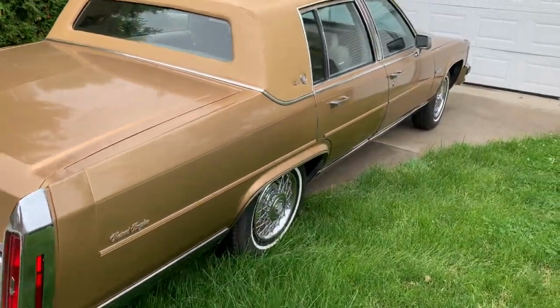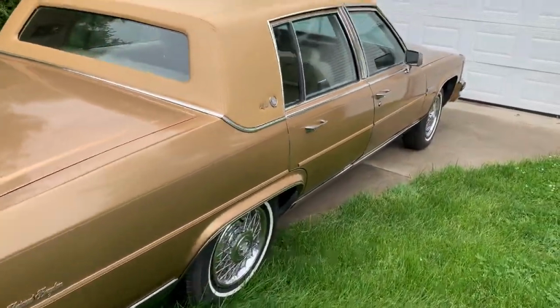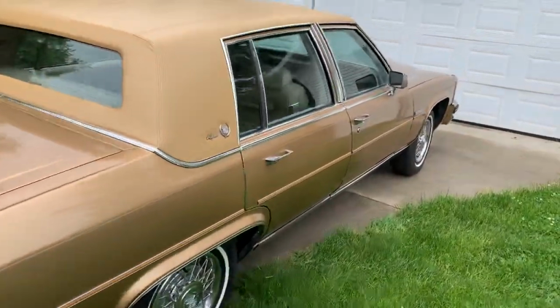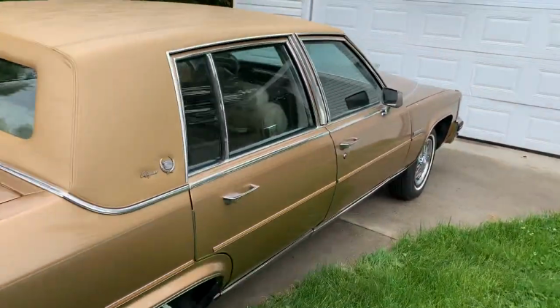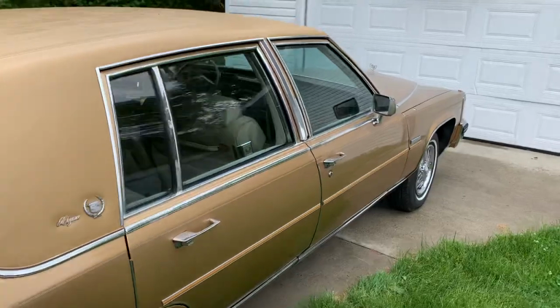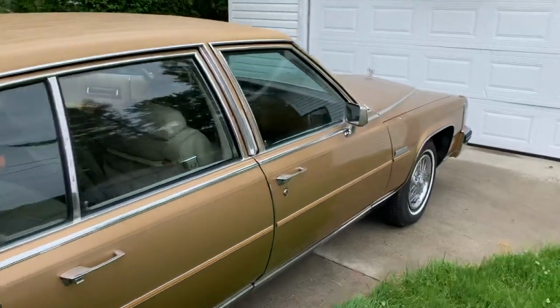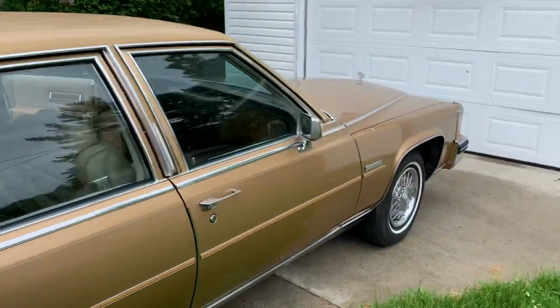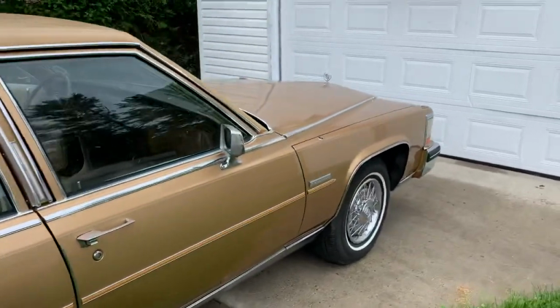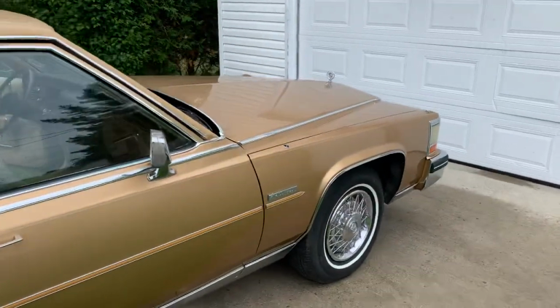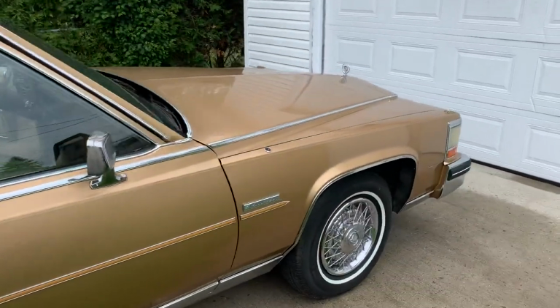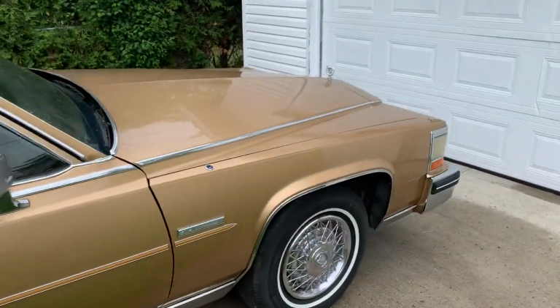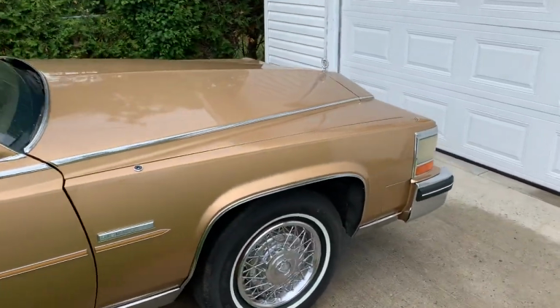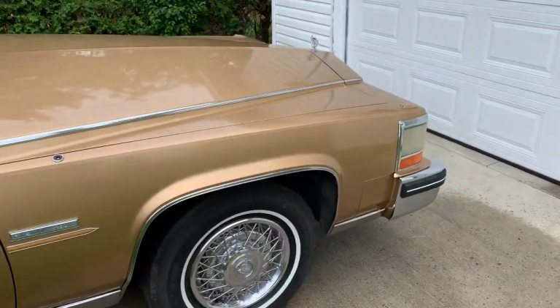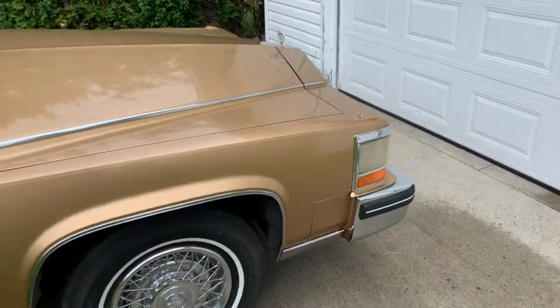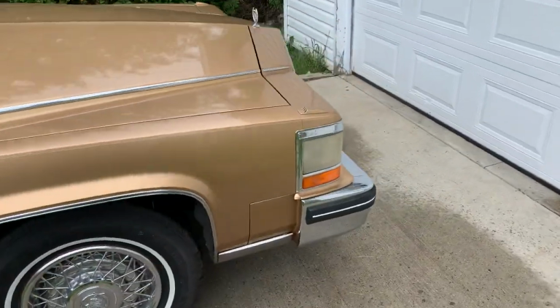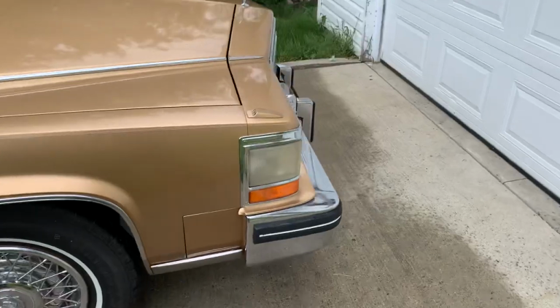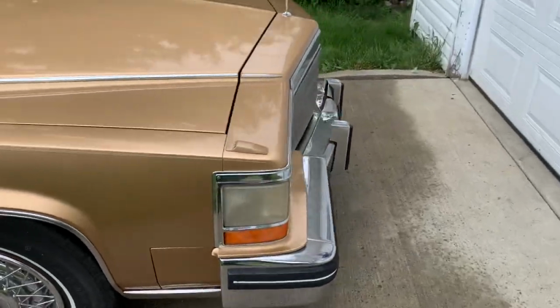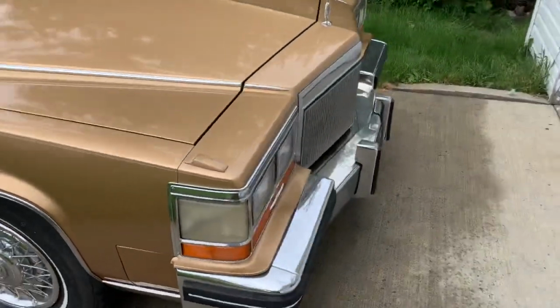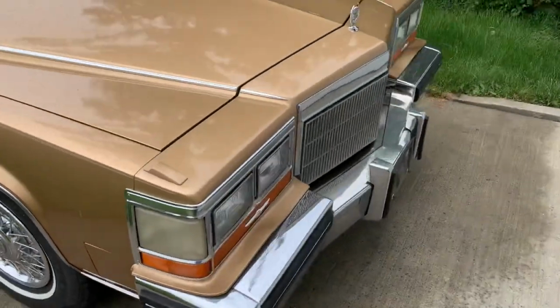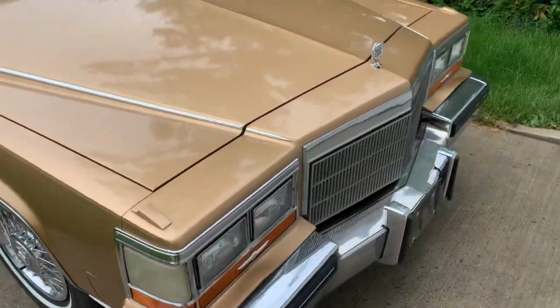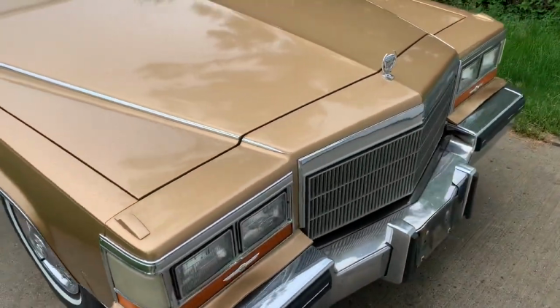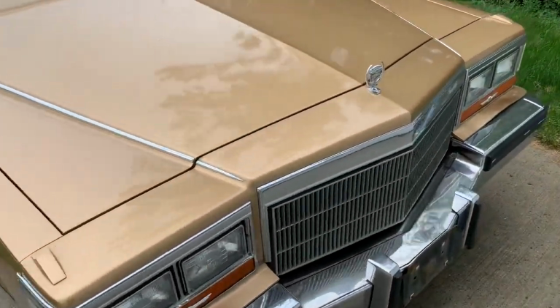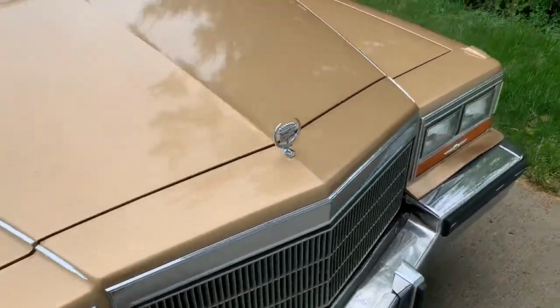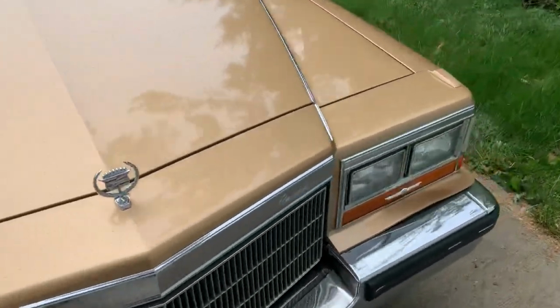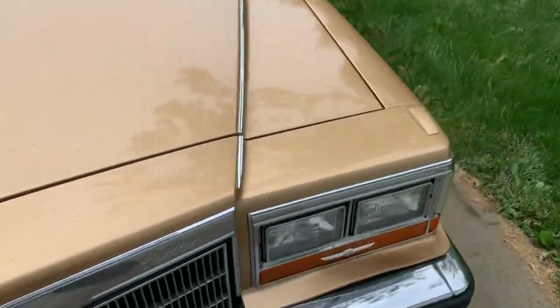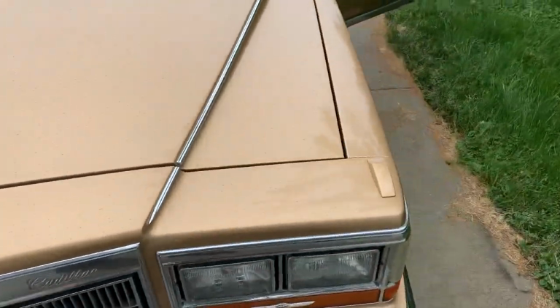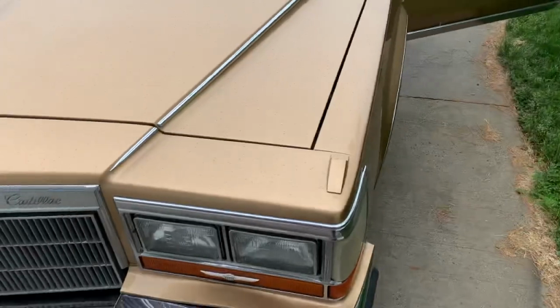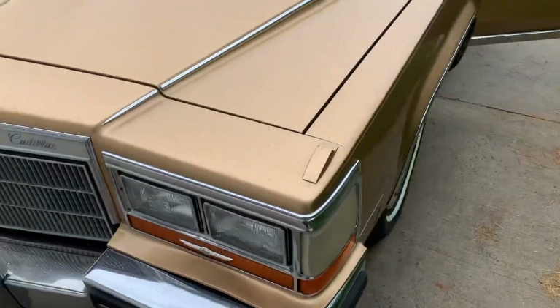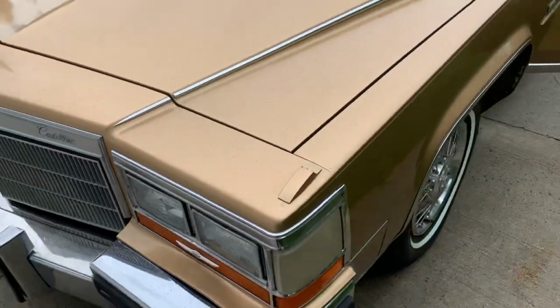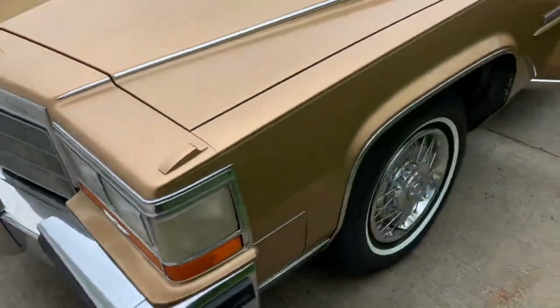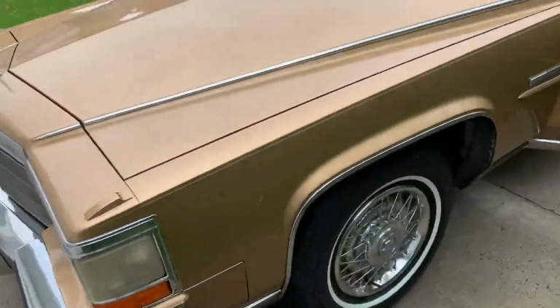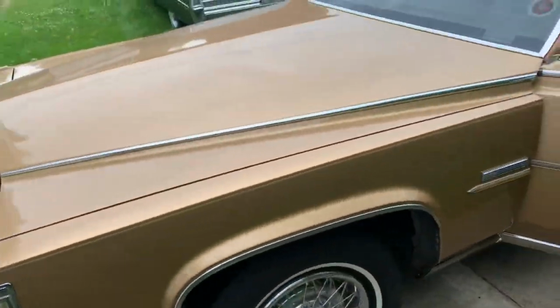Again, absolutely perfect condition. No scratches, no dents, no damage, no stone chips. There's nothing at all wrong with this car. It's leaving my care in perfect condition.